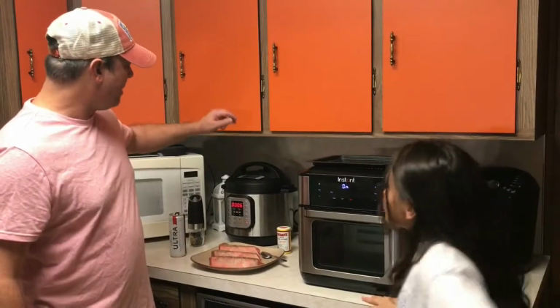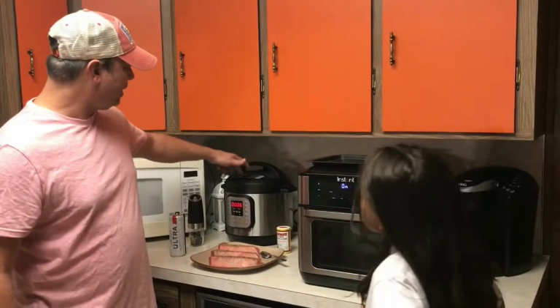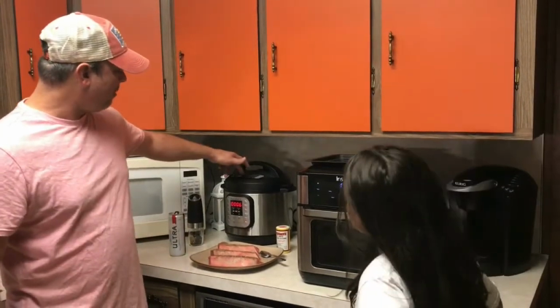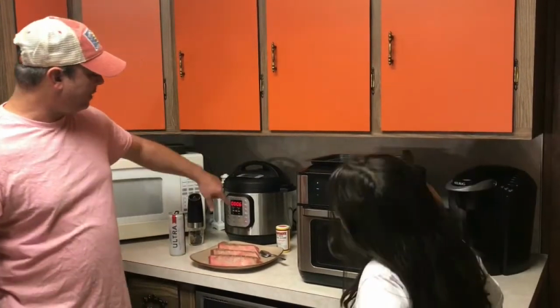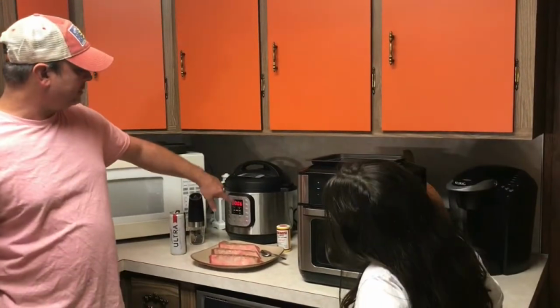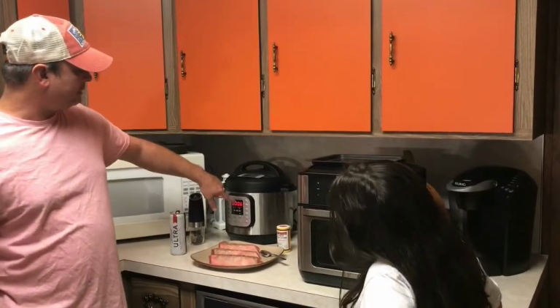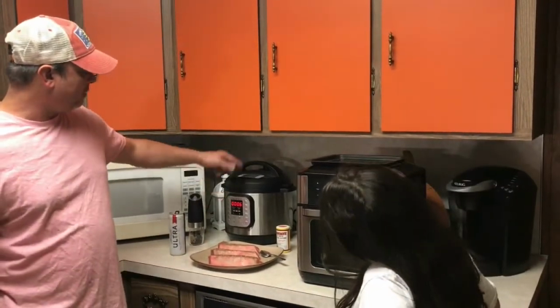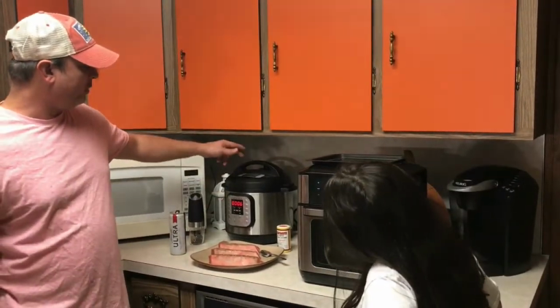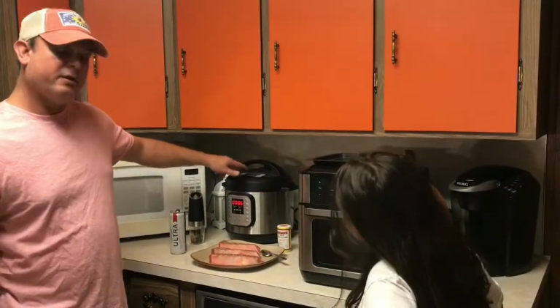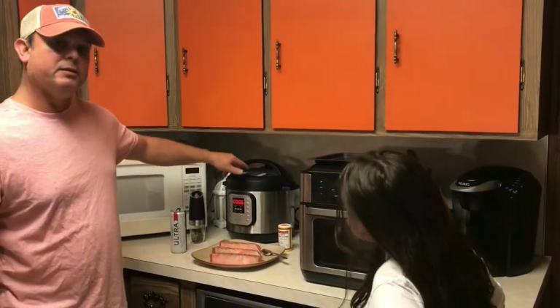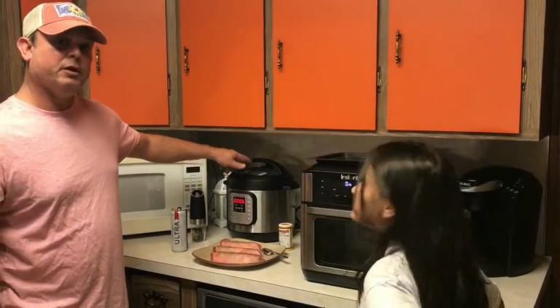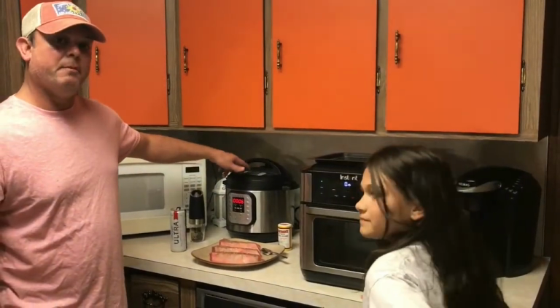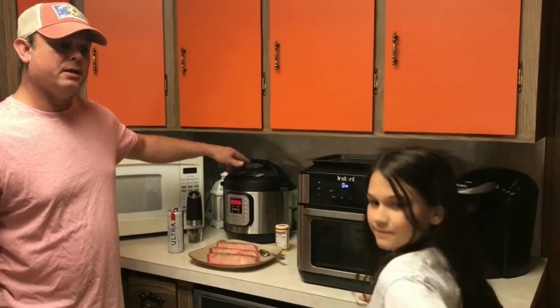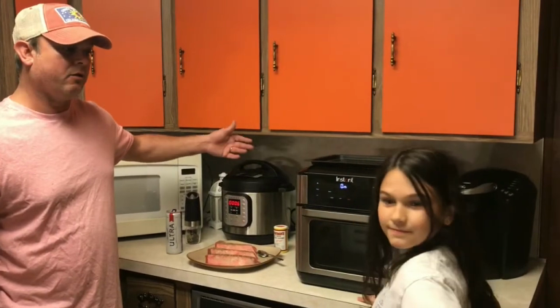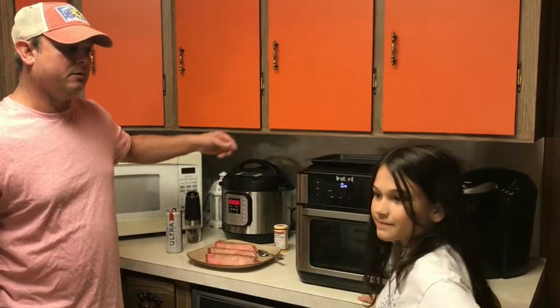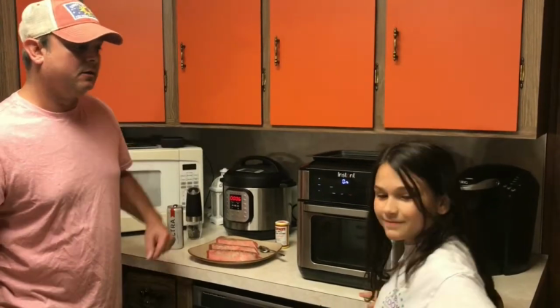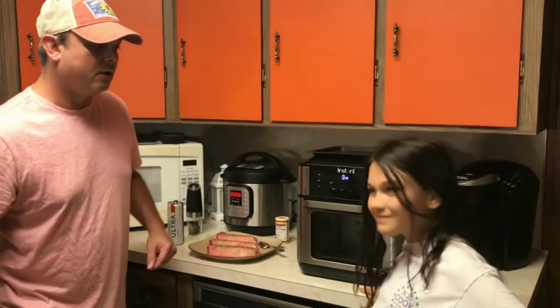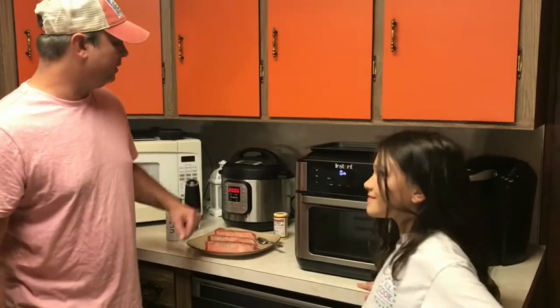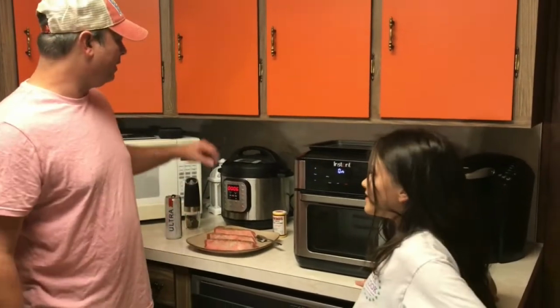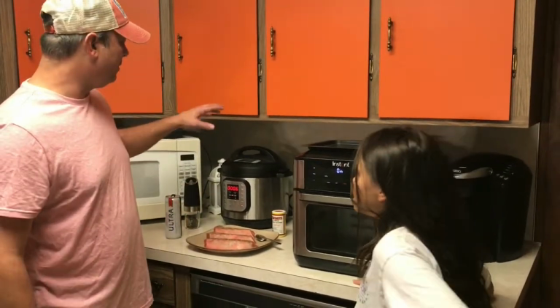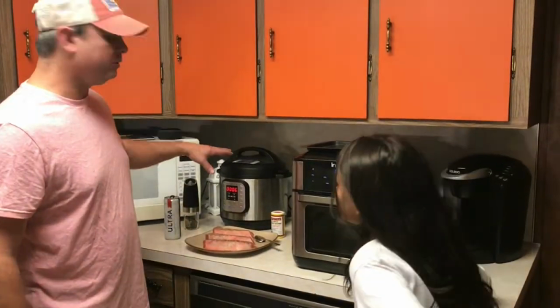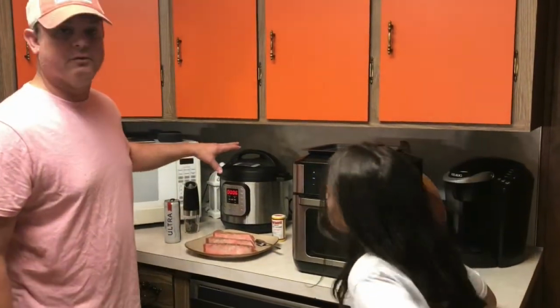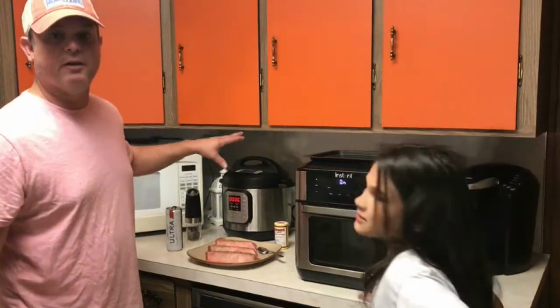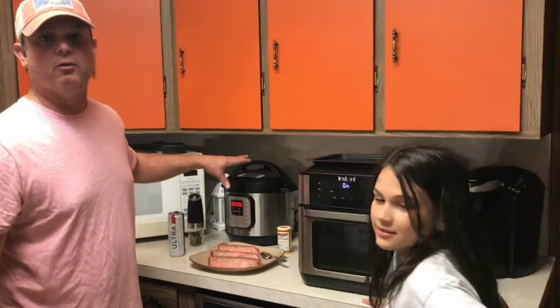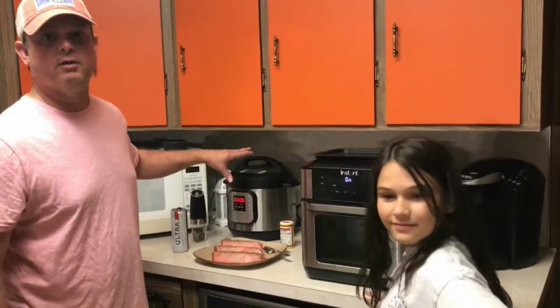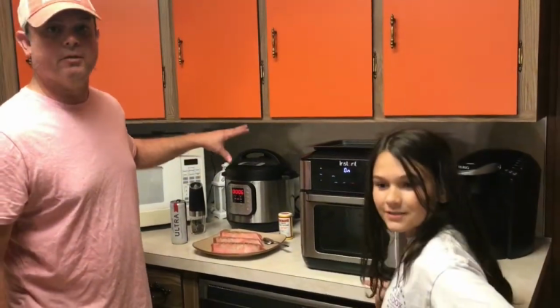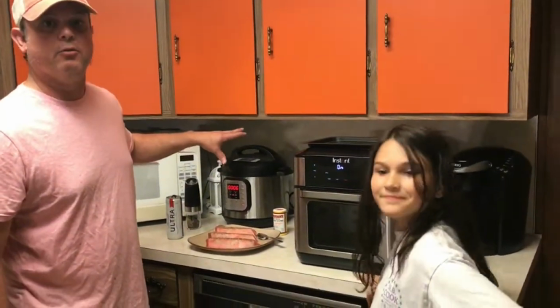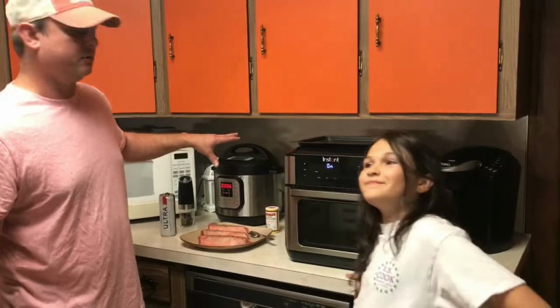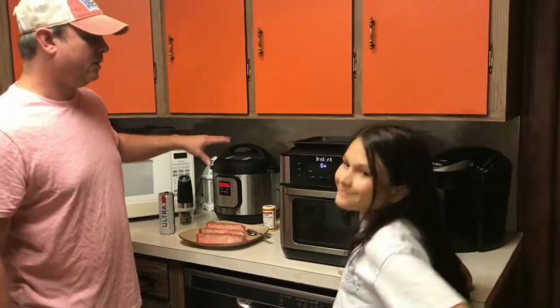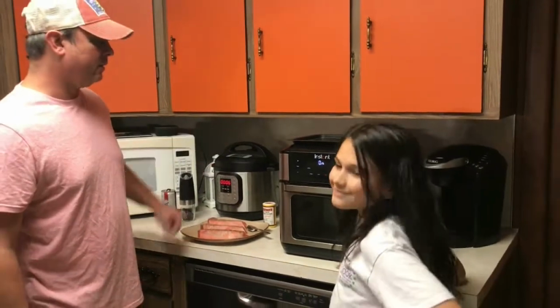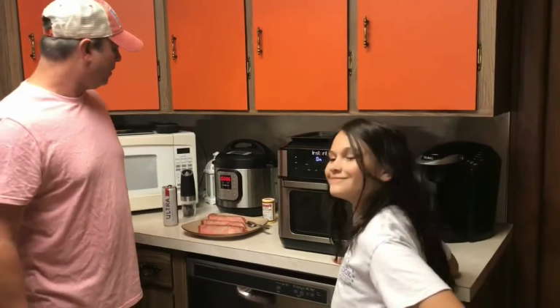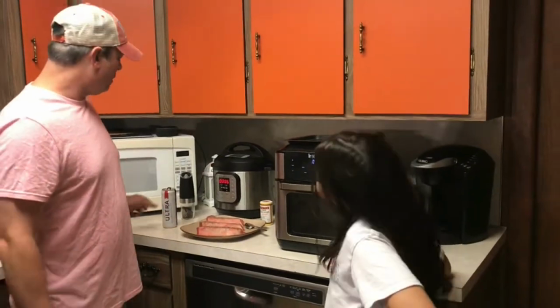My mashed potatoes are almost ready — they've got six minutes to go. If you want that recipe, it's really good. I've got bacon, sour cream, and garlic in there. That will also be posted on my Facebook group page called Meals Under Pressure.